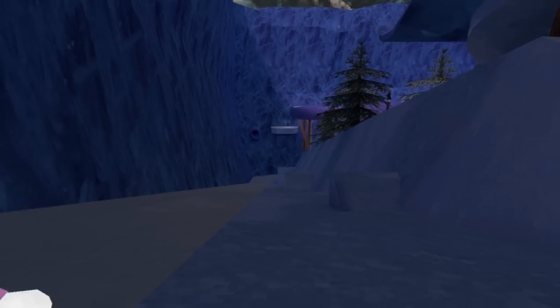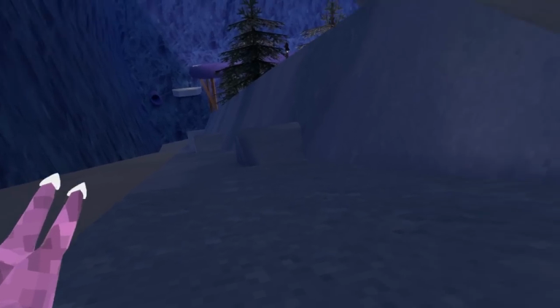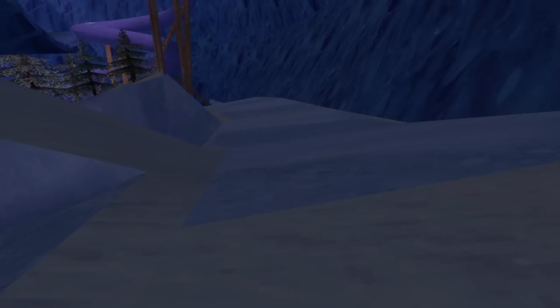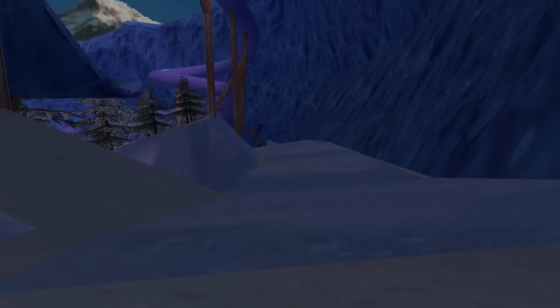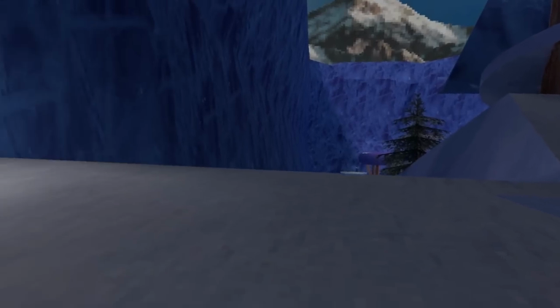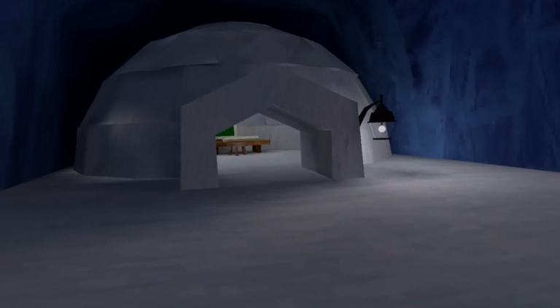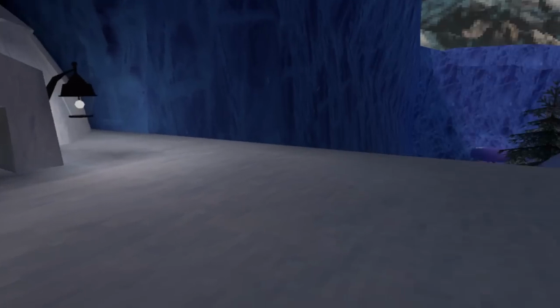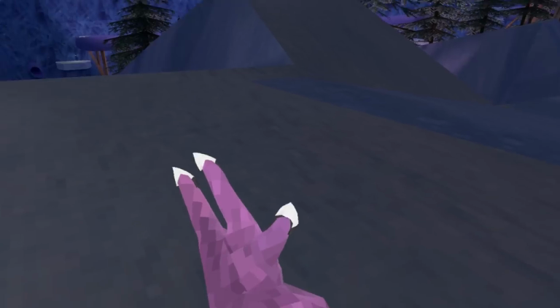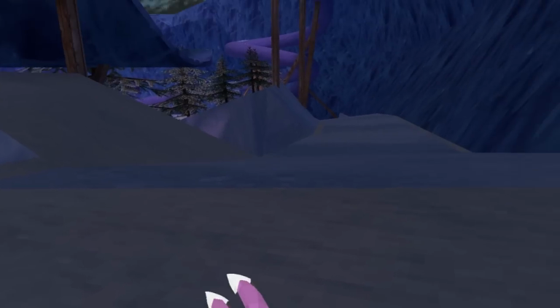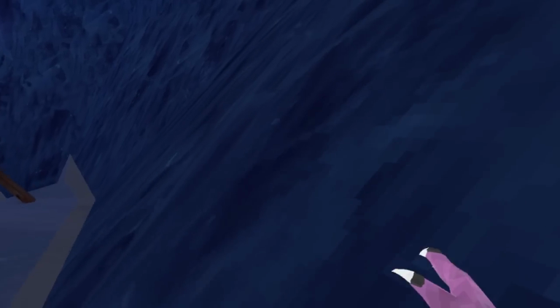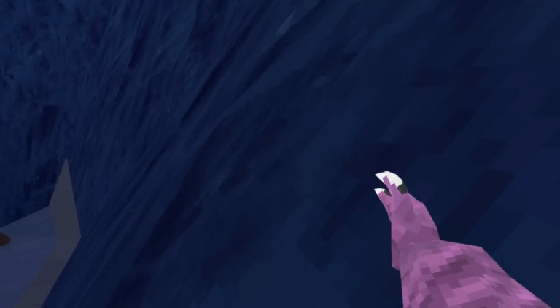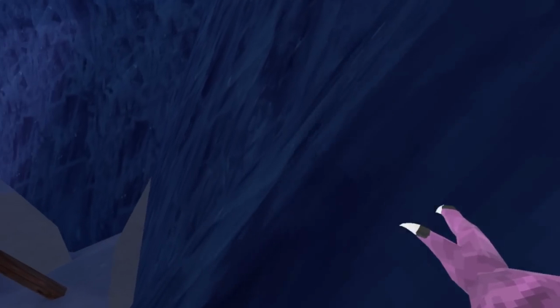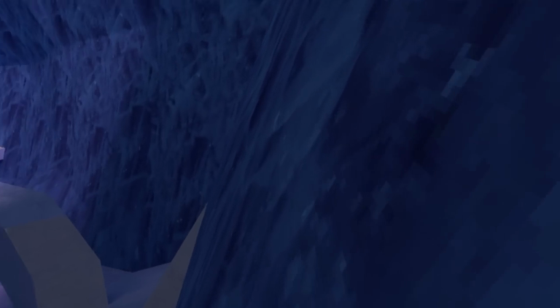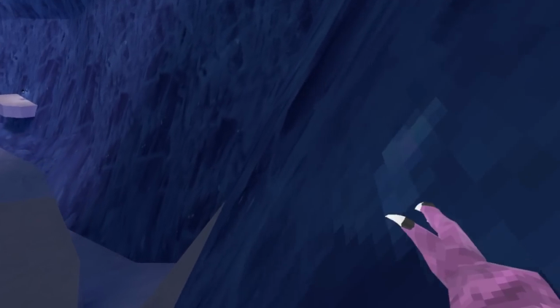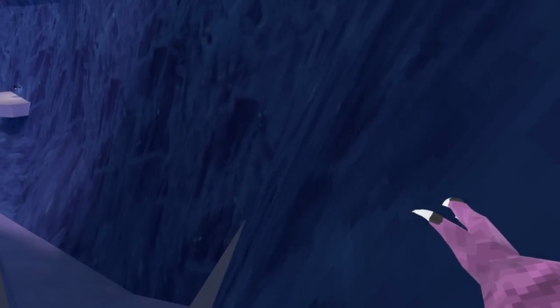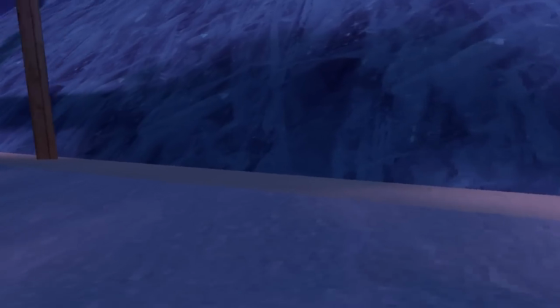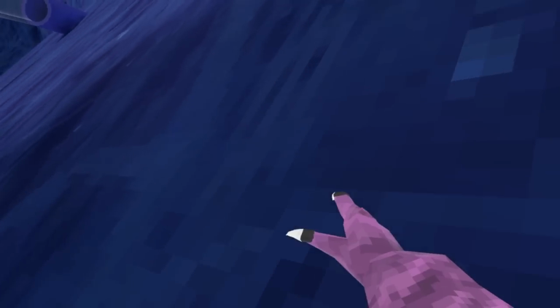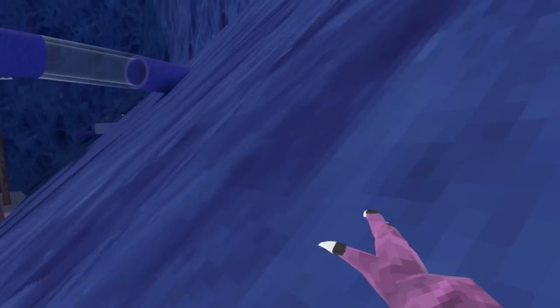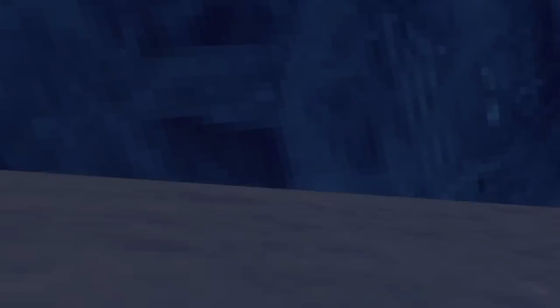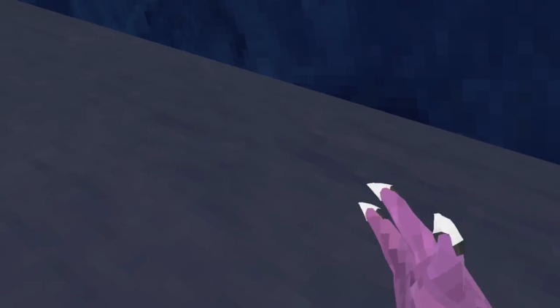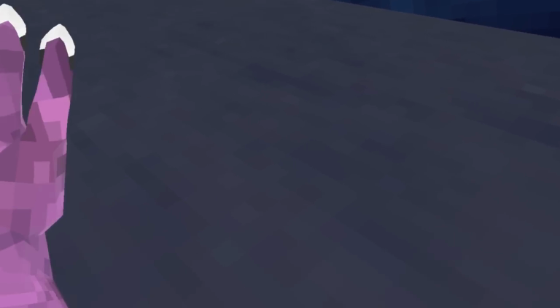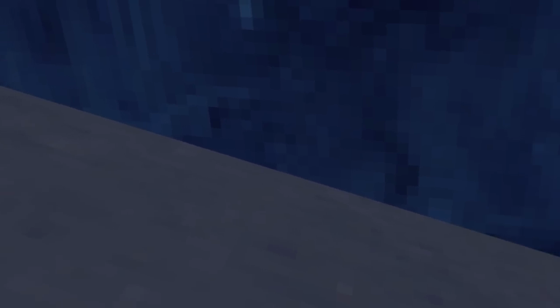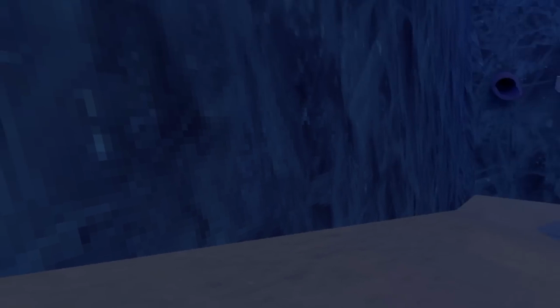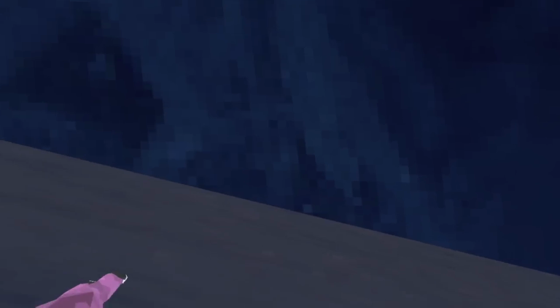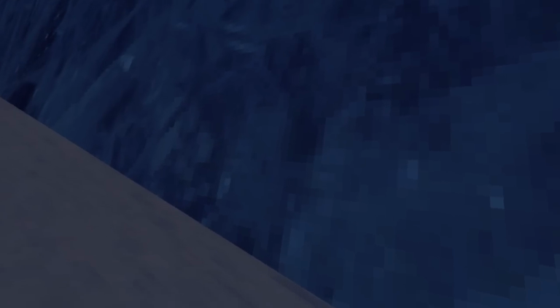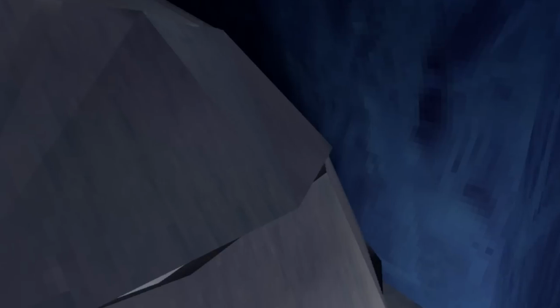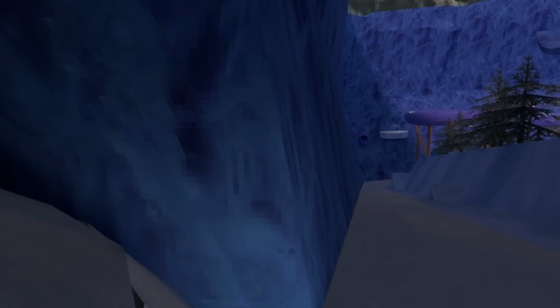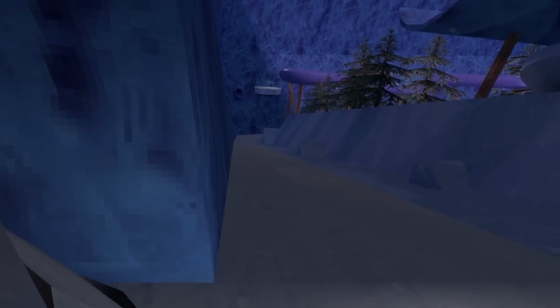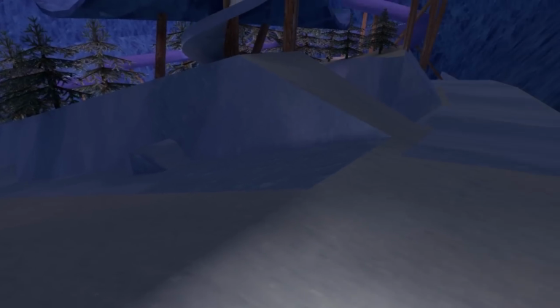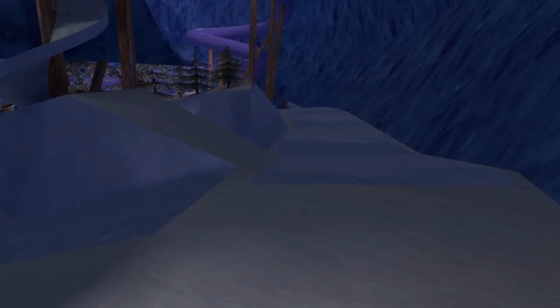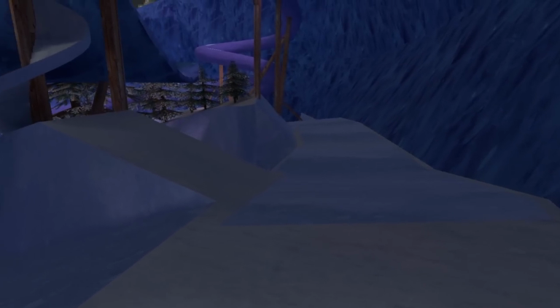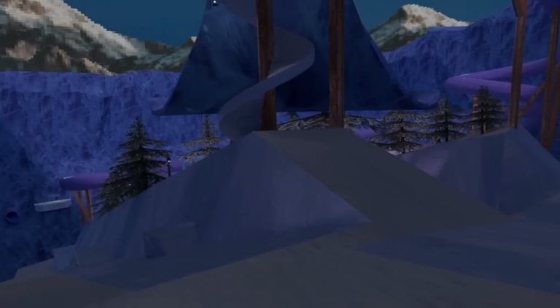Surfing is interesting because it's gonna be something that you just kinda get the hang of. The simplest way to surf is to just keep your hand on the wall, maybe at a slight angle, but it's pretty hard to predict — it's not the same for everybody. Most of the ice mechanics are just something you're gonna have to get used to.